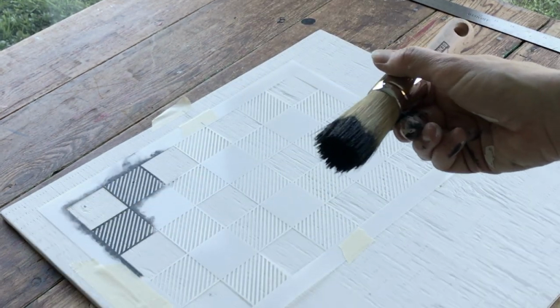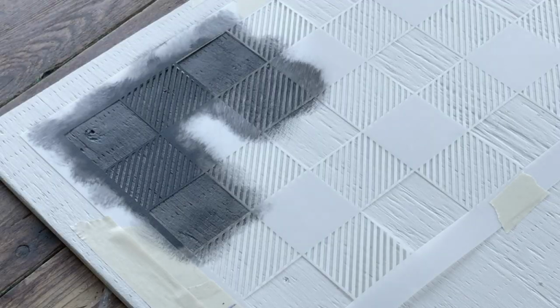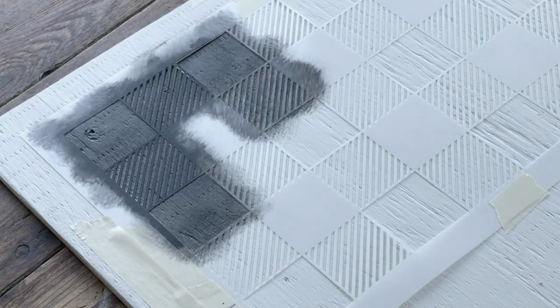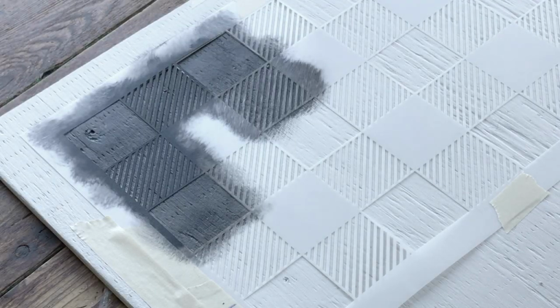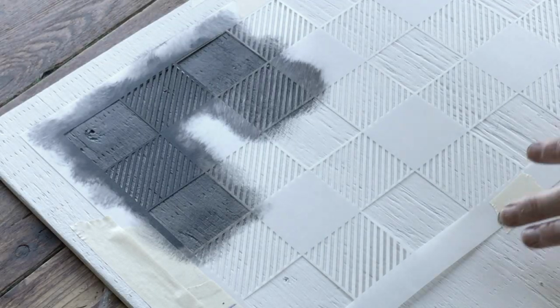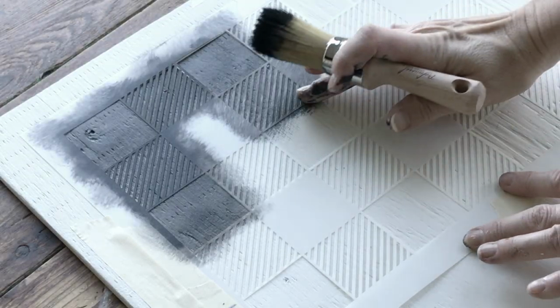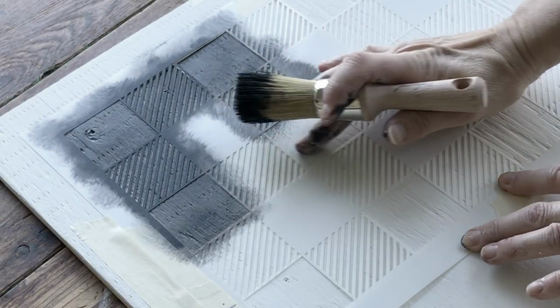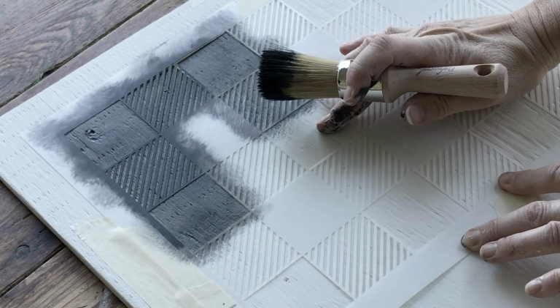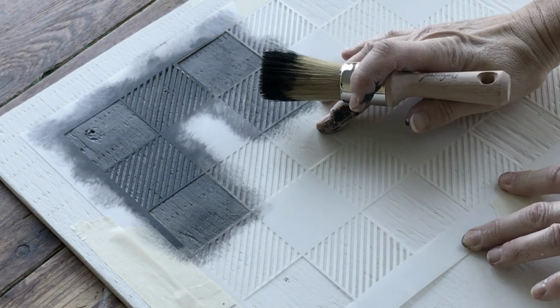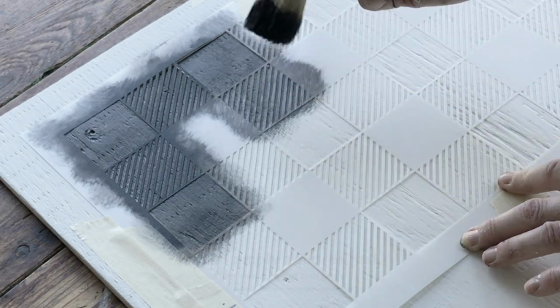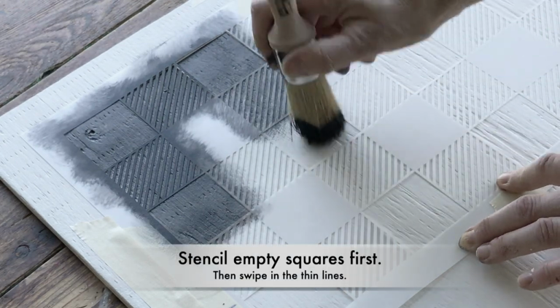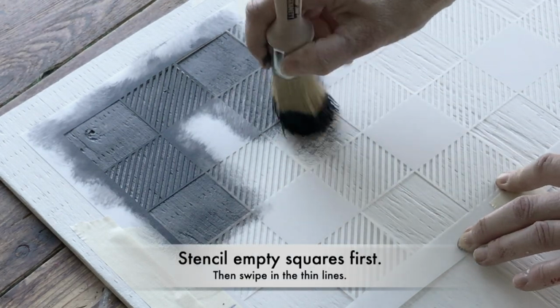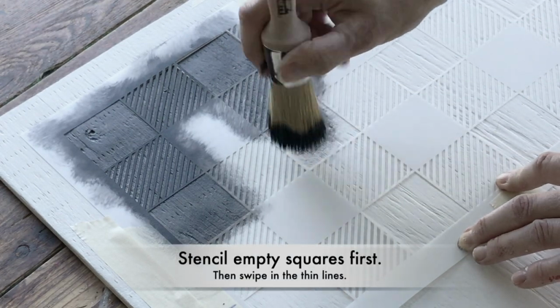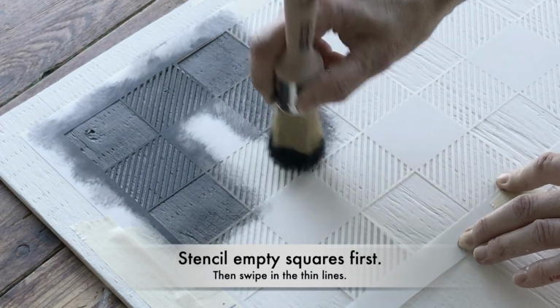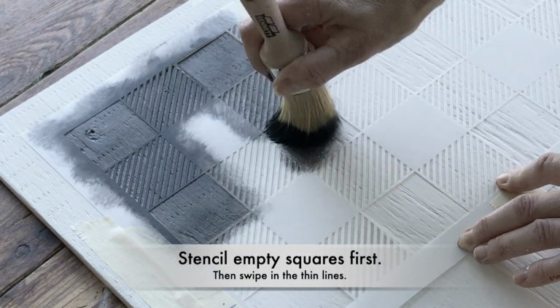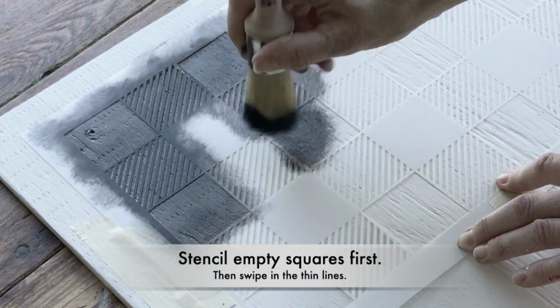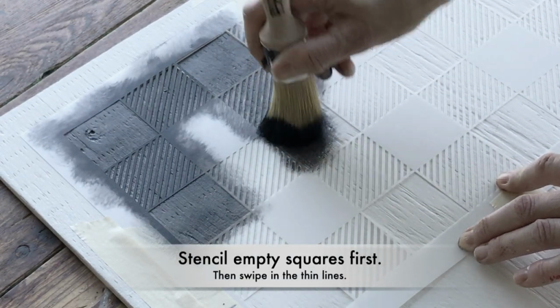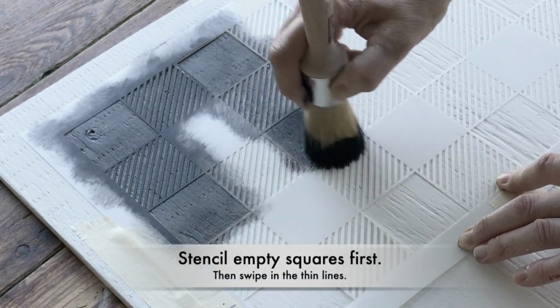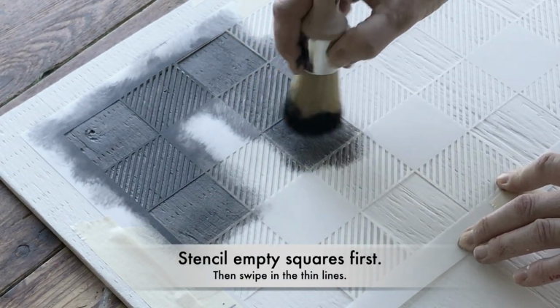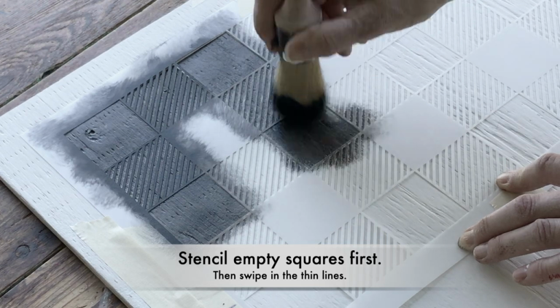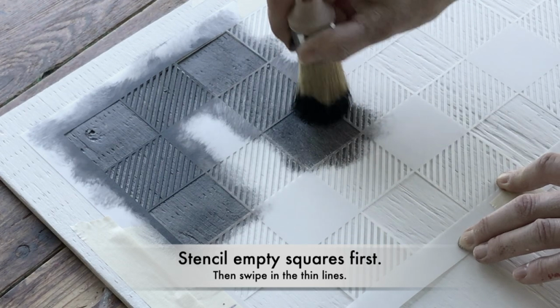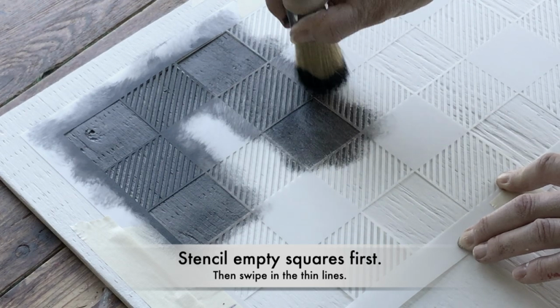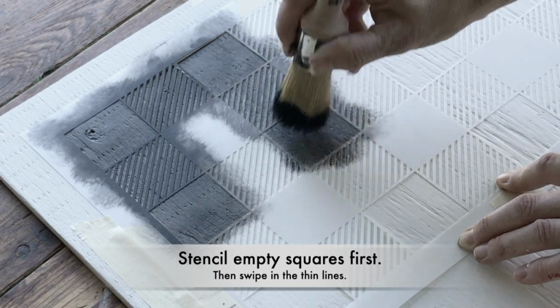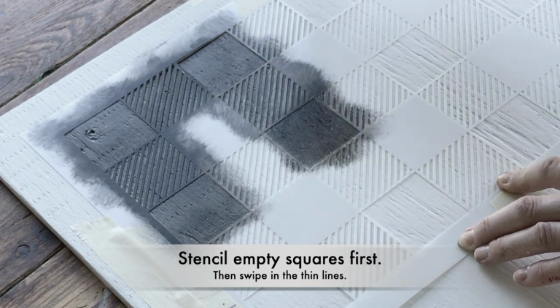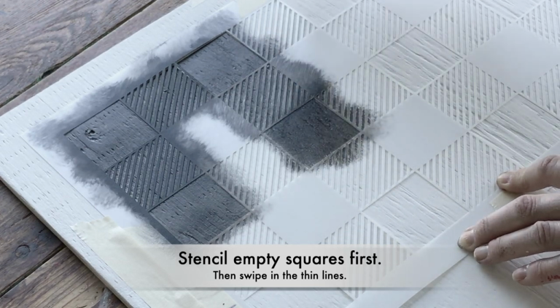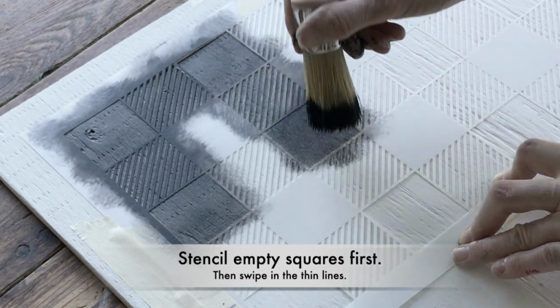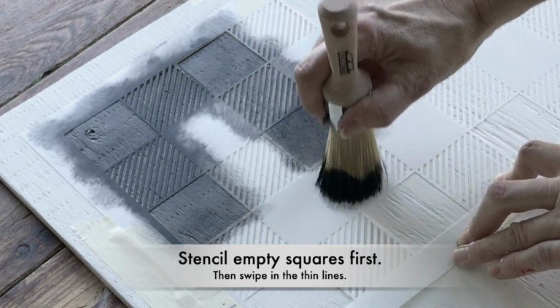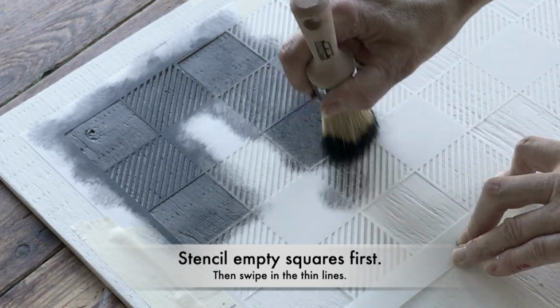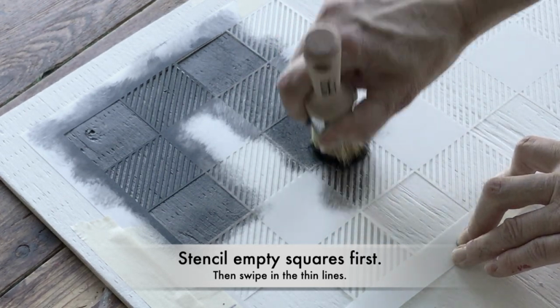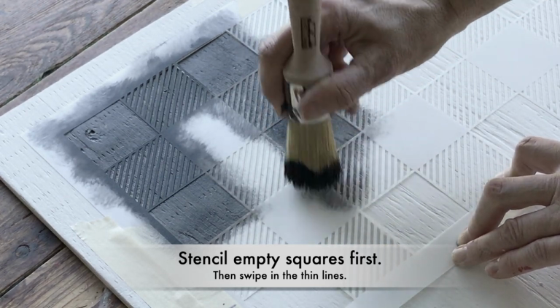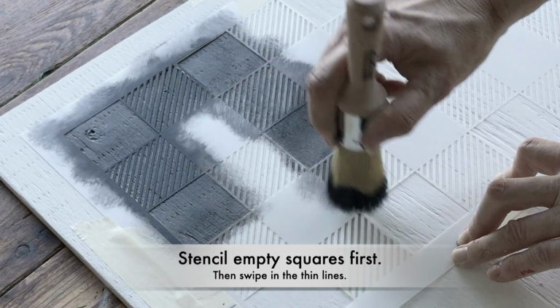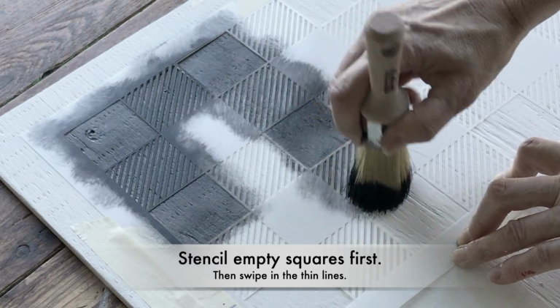When I work with Buffalo Chuck I like to start in the bigger squares first, because what that basically does is offload the stencil brush a little bit more. The drier the better, and then when I get to the little lines I will gently swipe in their direction.